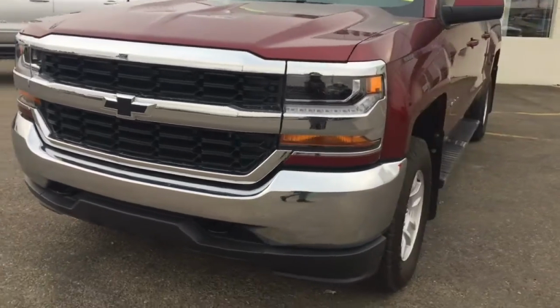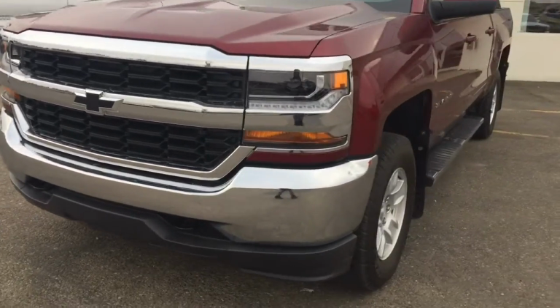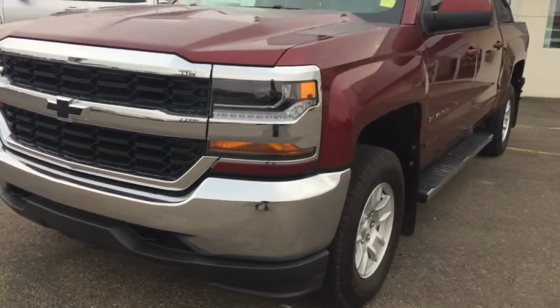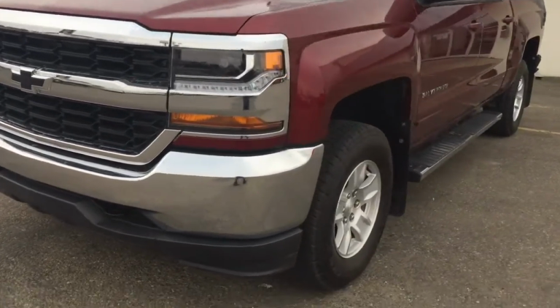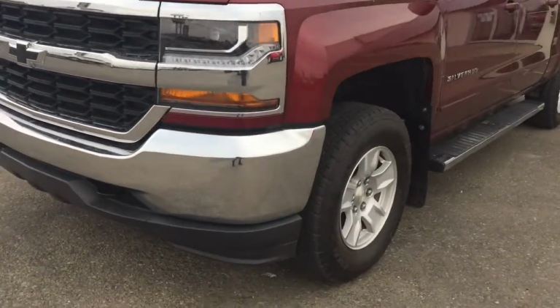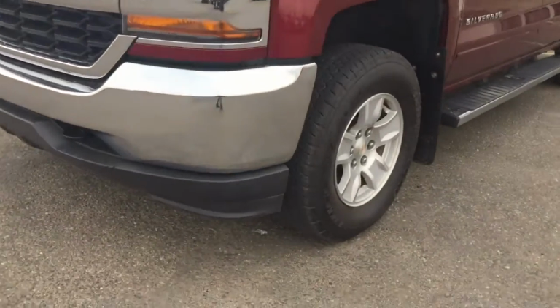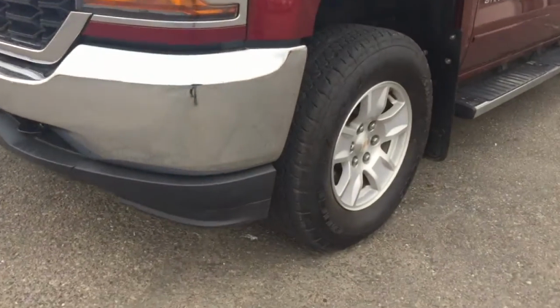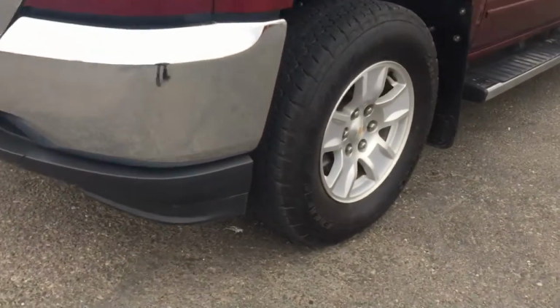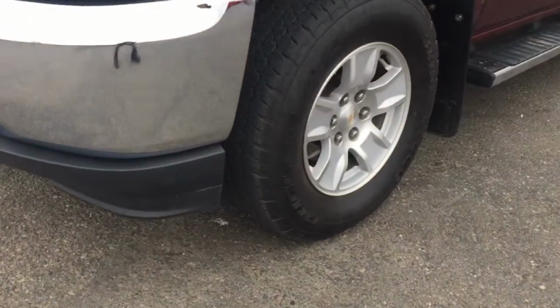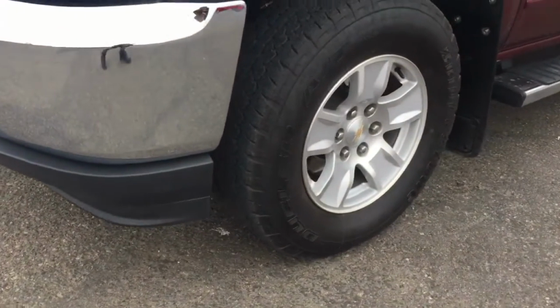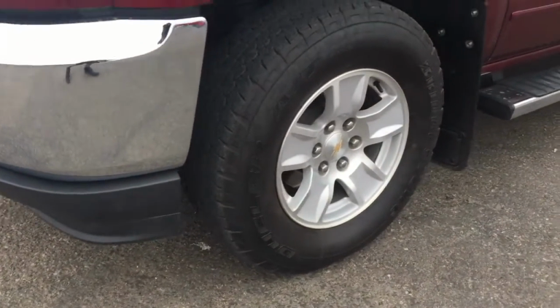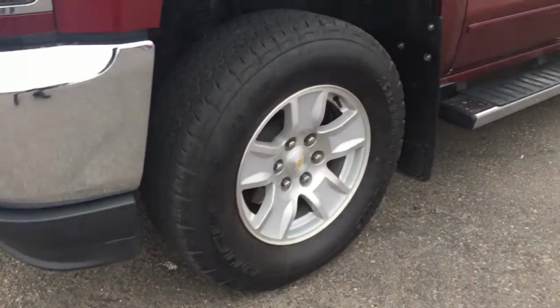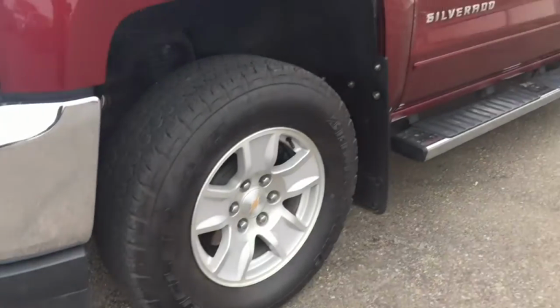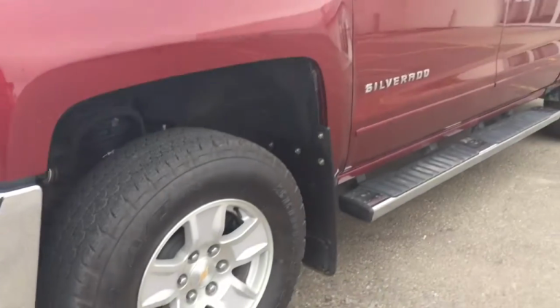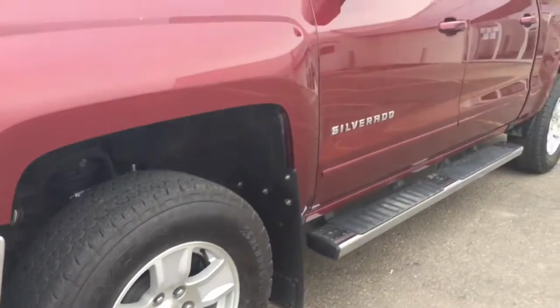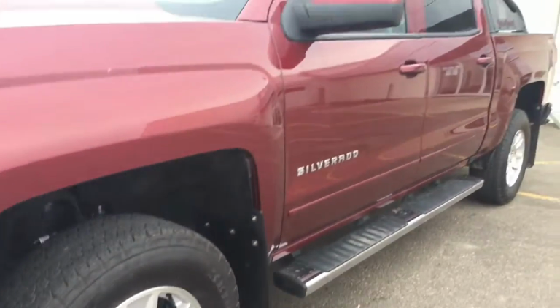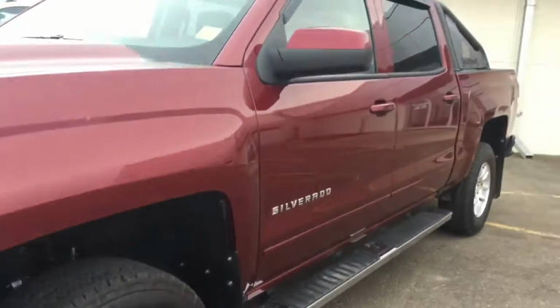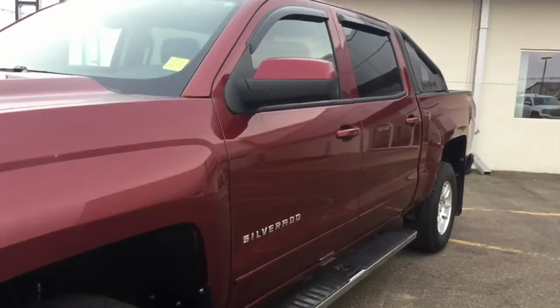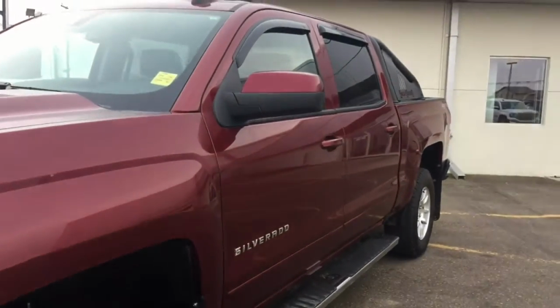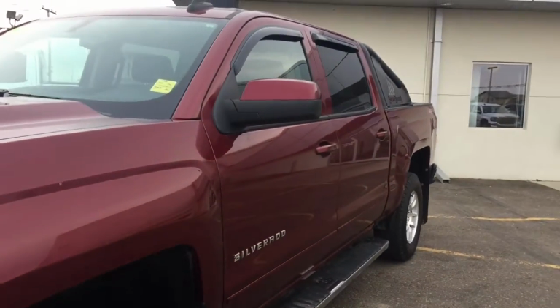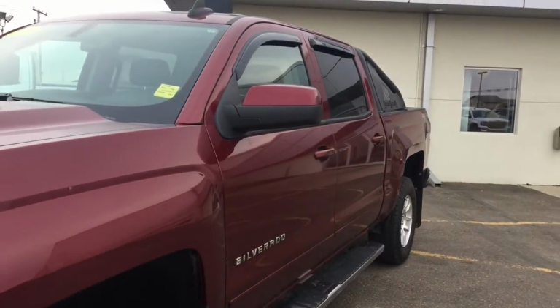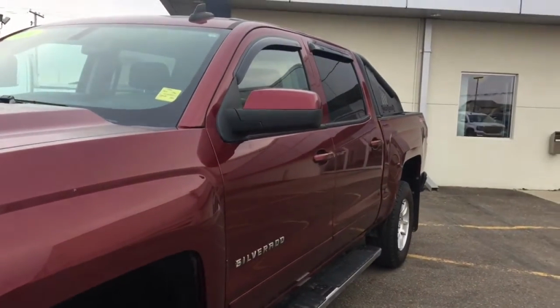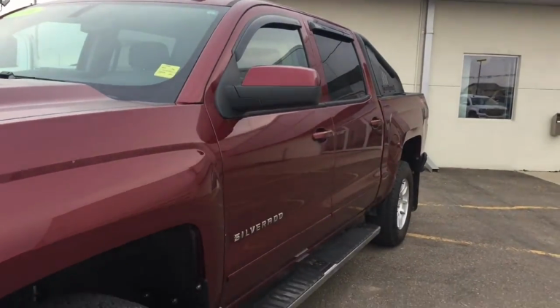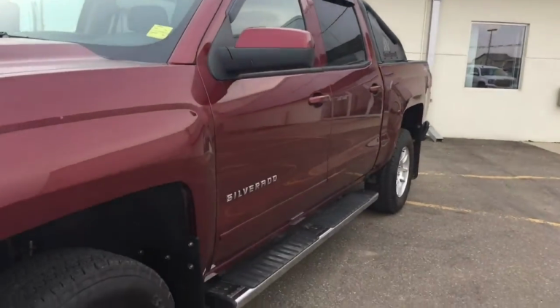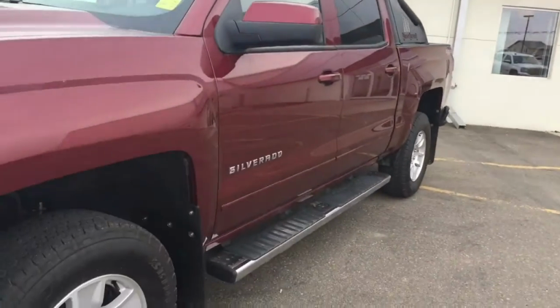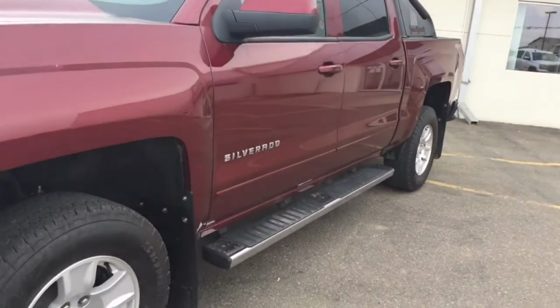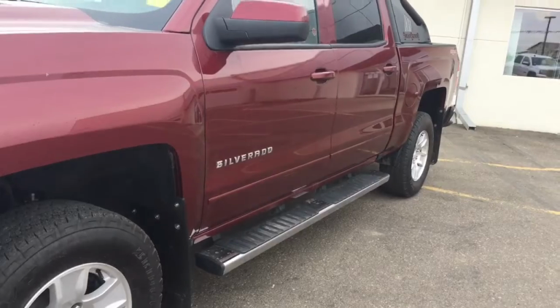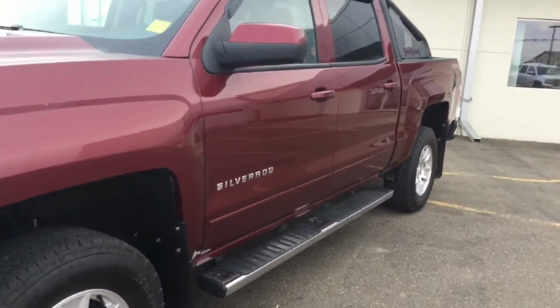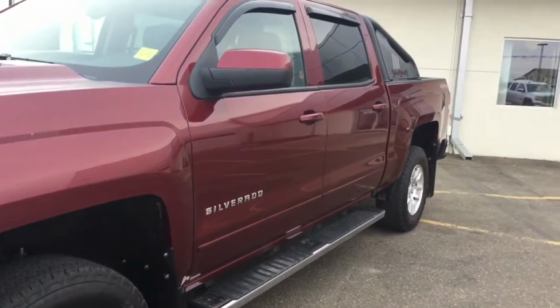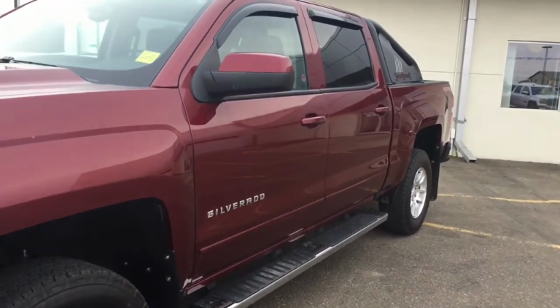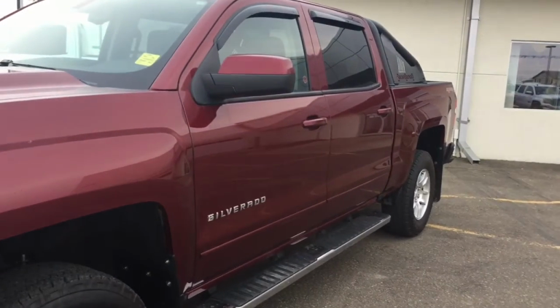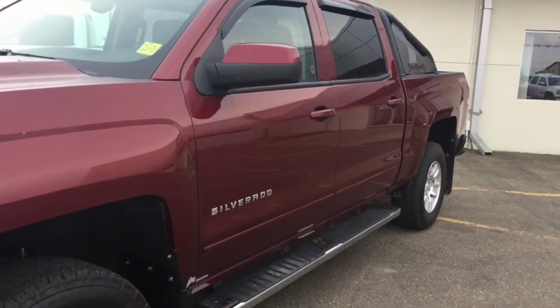Wrapping around to your 17-inch all-season tires on alloy rims. This vehicle has body-colored mirror caps, assist steps, power locks, mirrors, and windows.